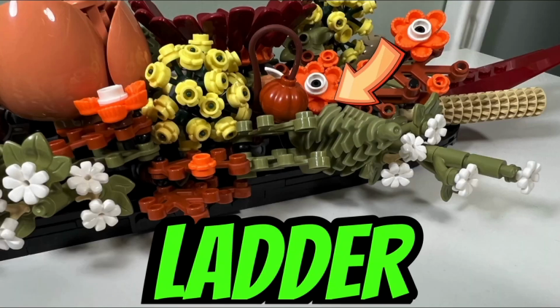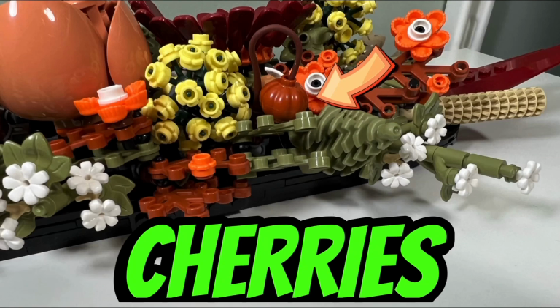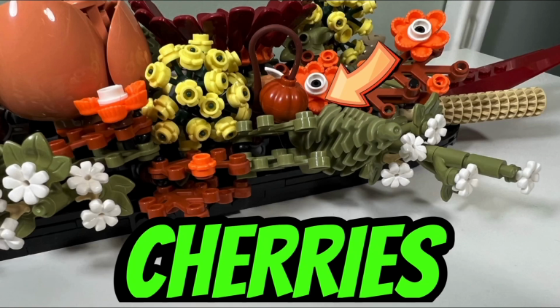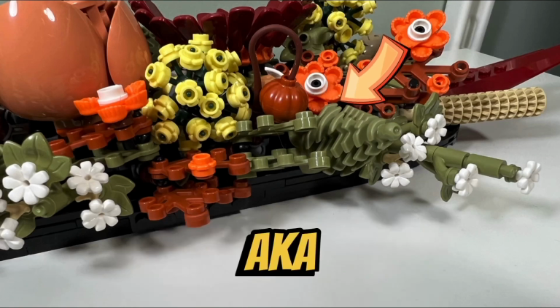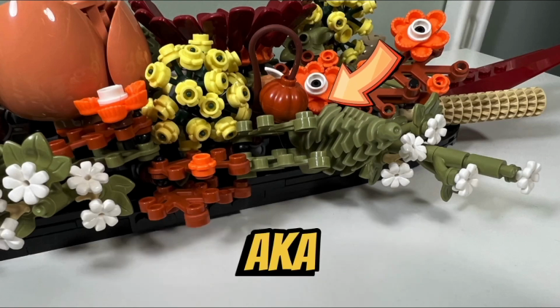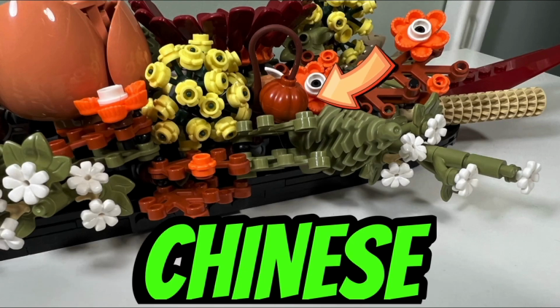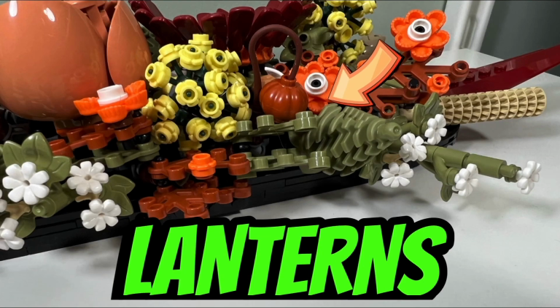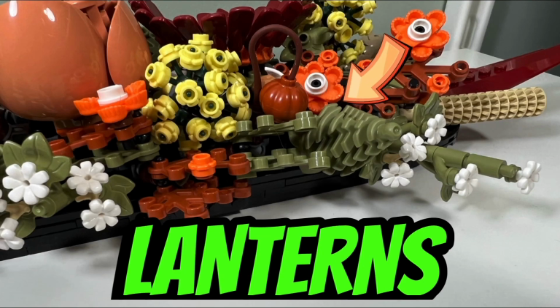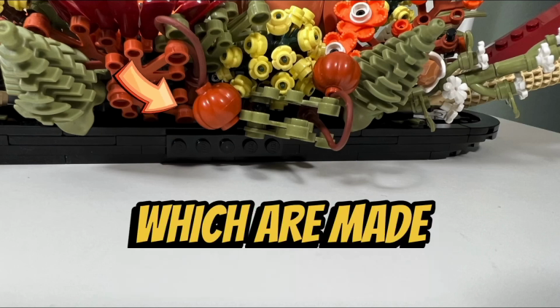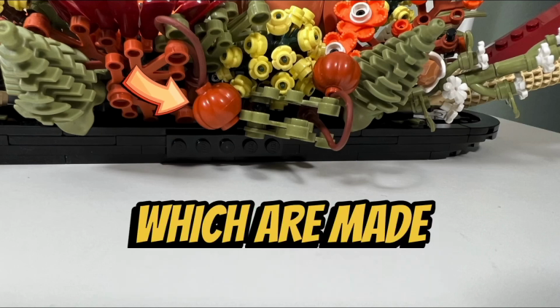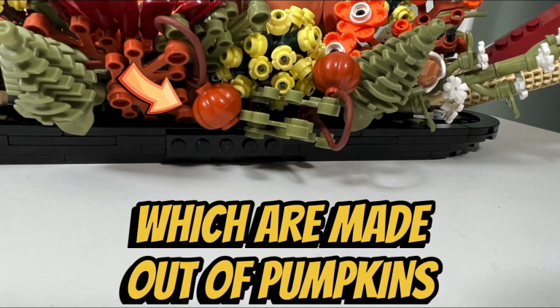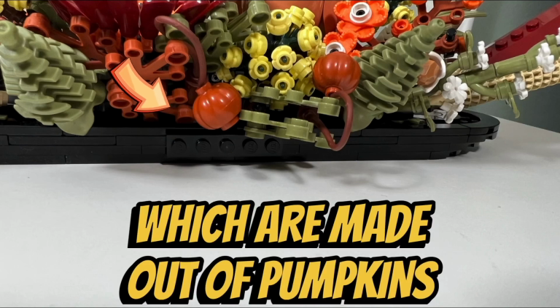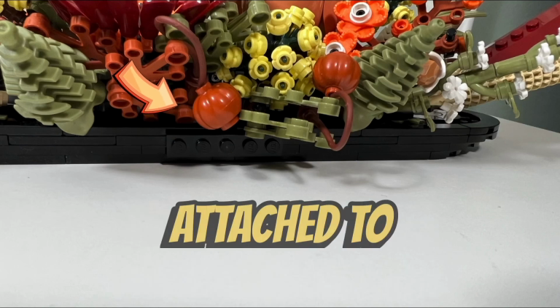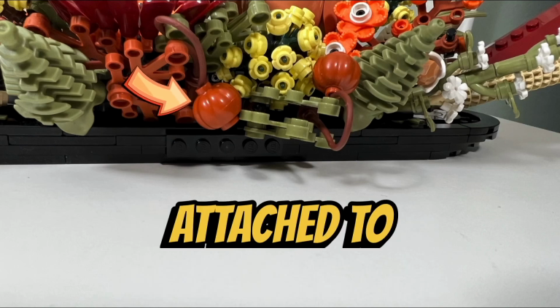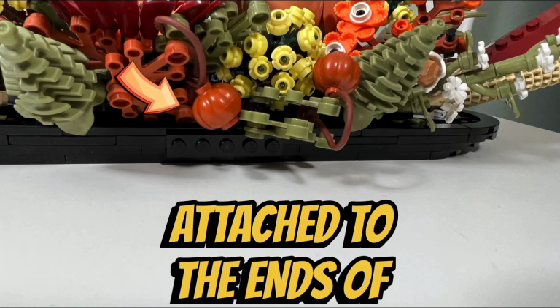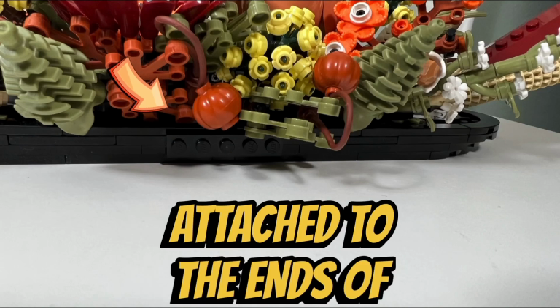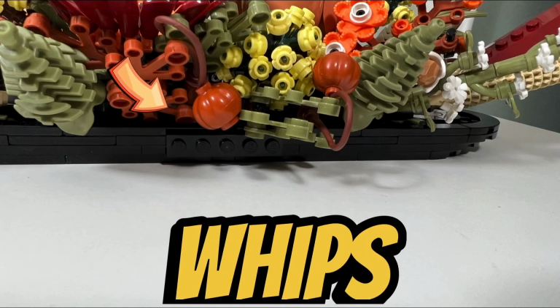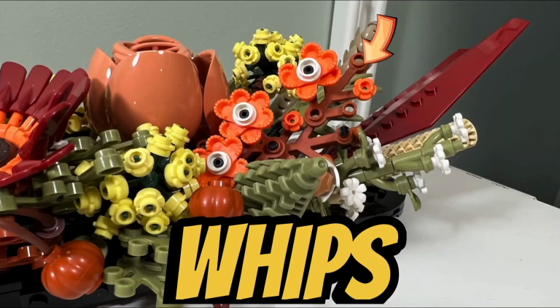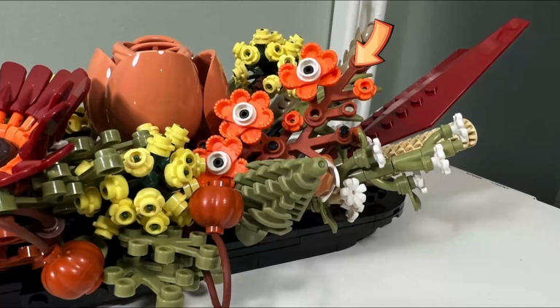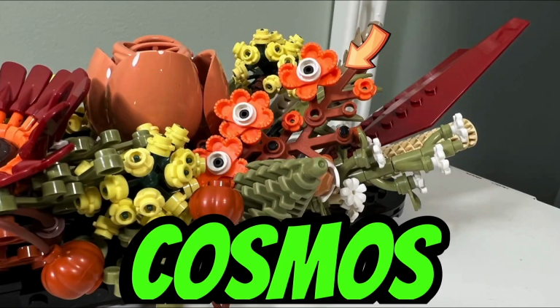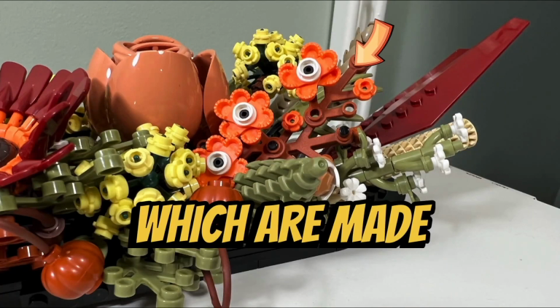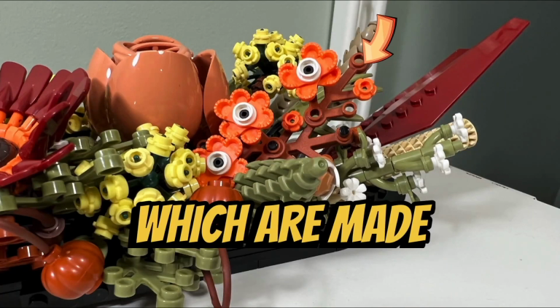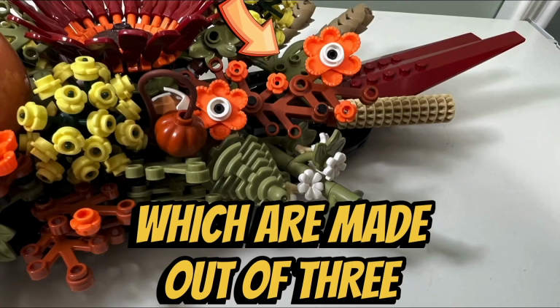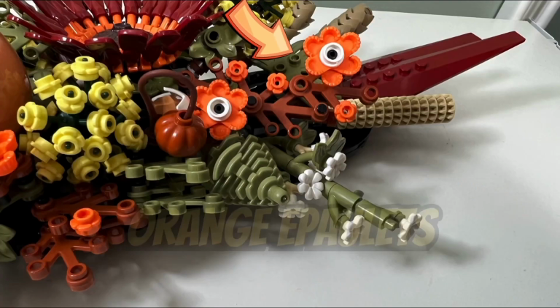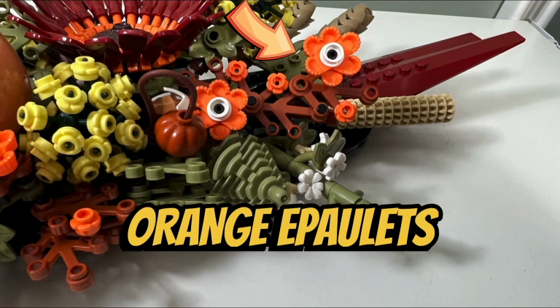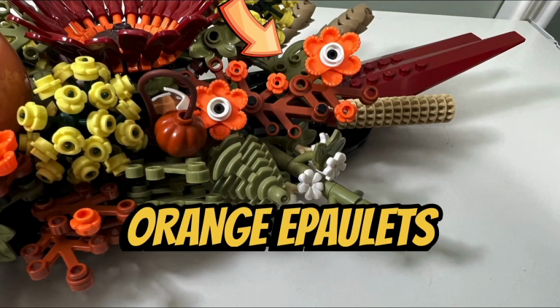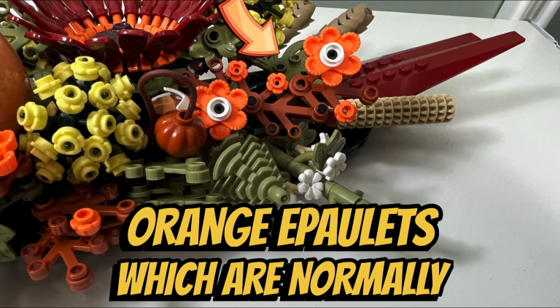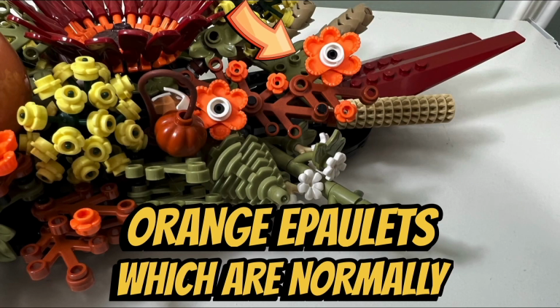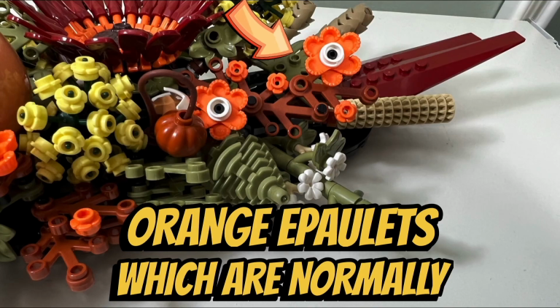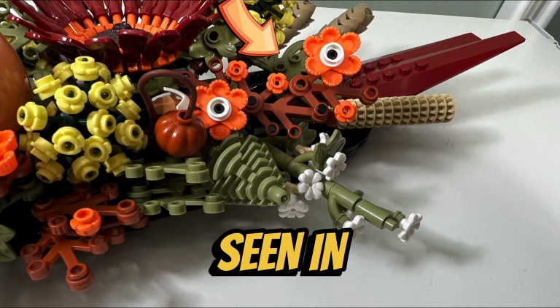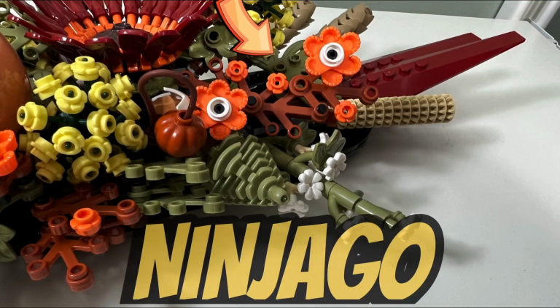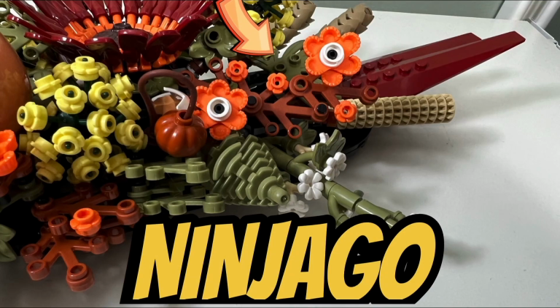Bladder cherries, also known as Chinese lanterns, are made out of pumpkins attached to the ends of whips, and cosmos are made out of three orange epaulets which are normally seen in Ninjago.